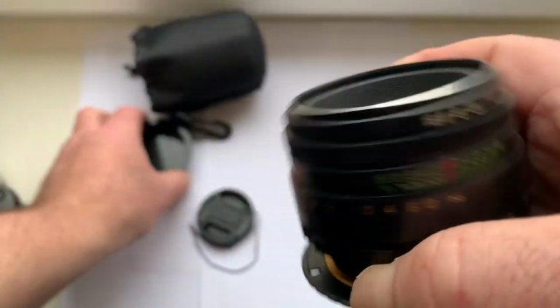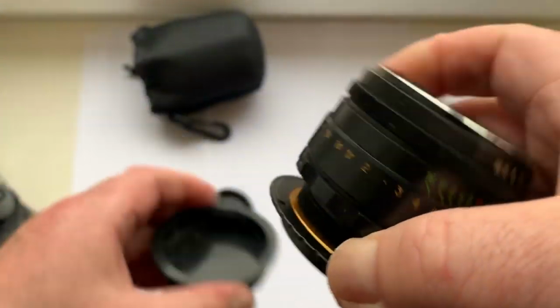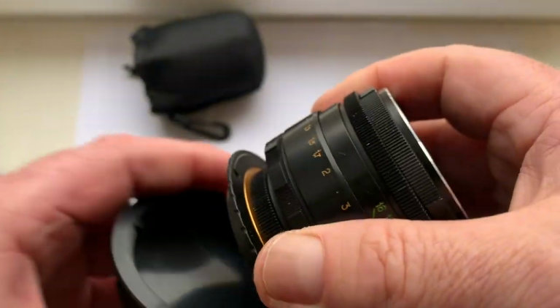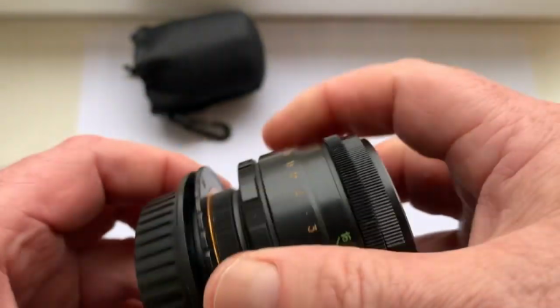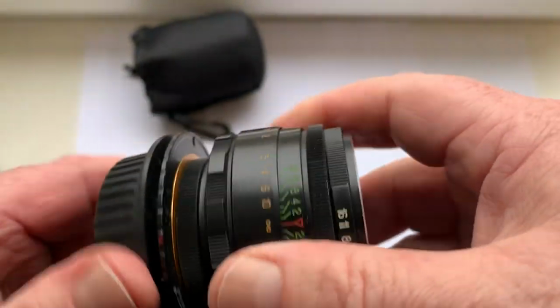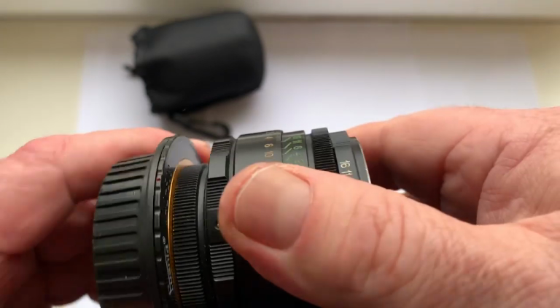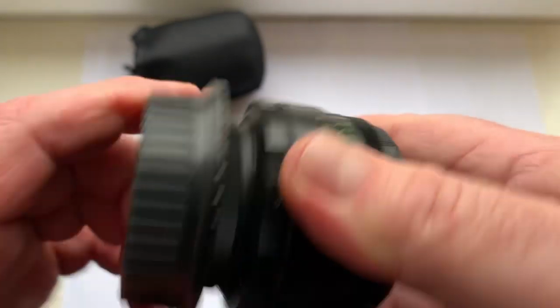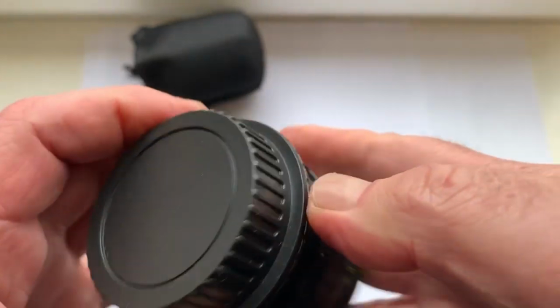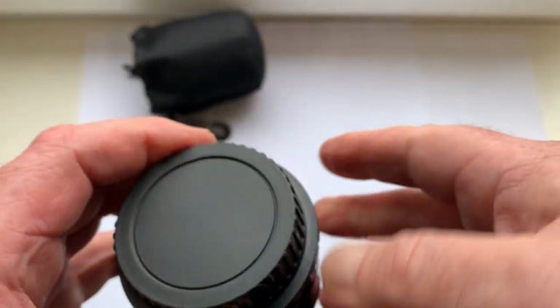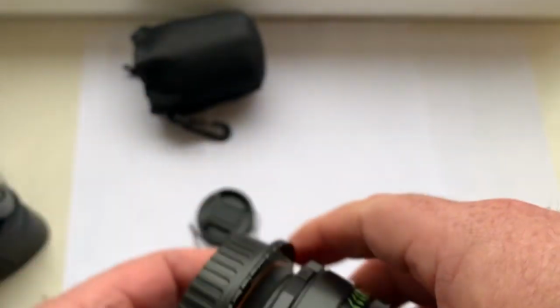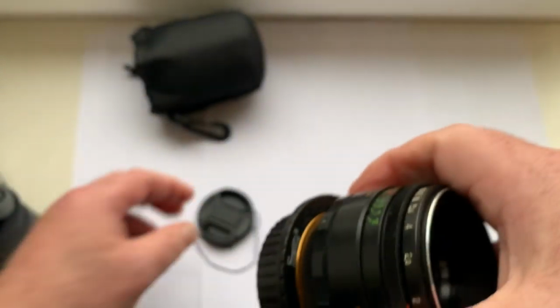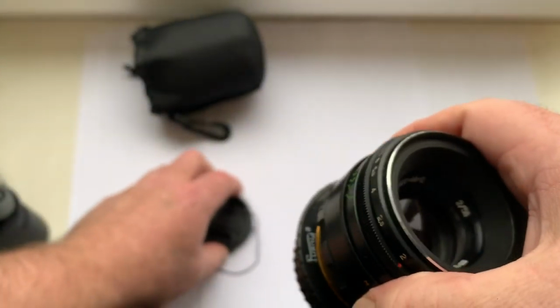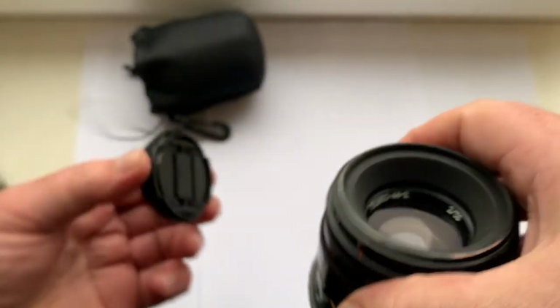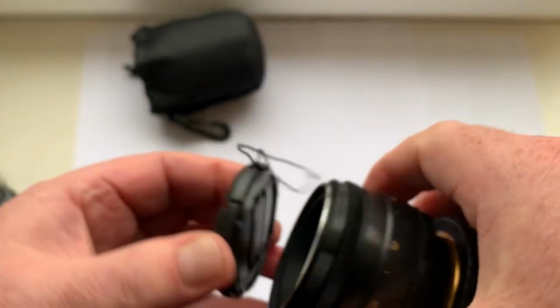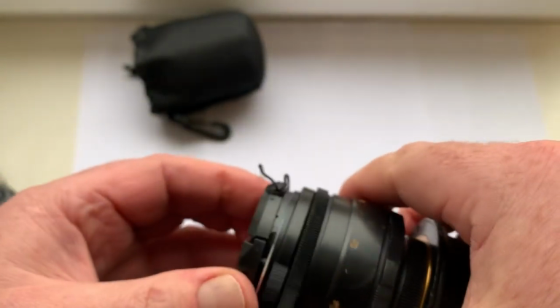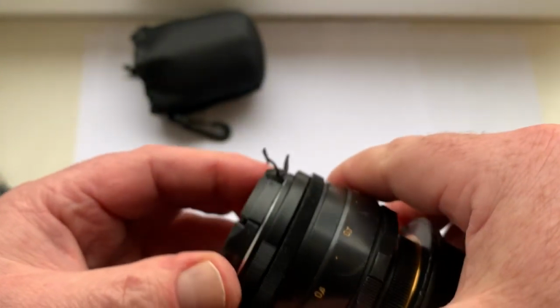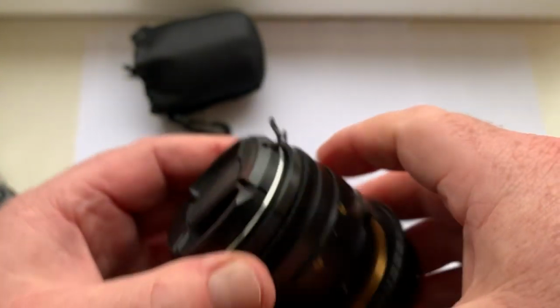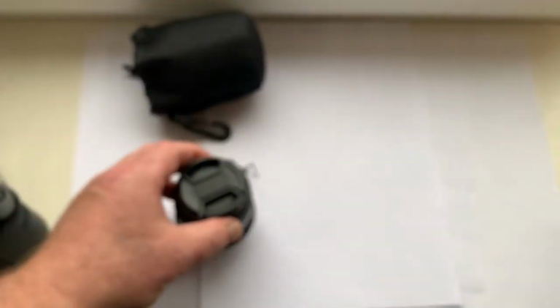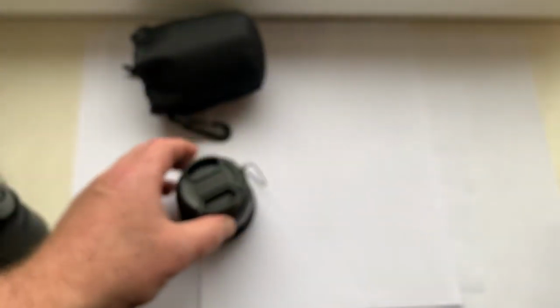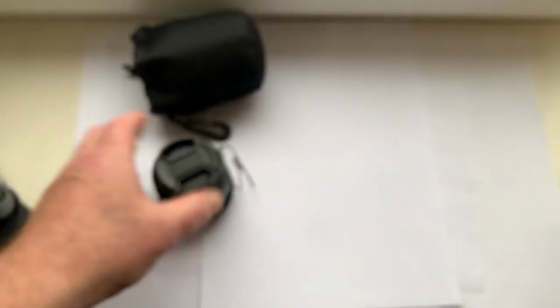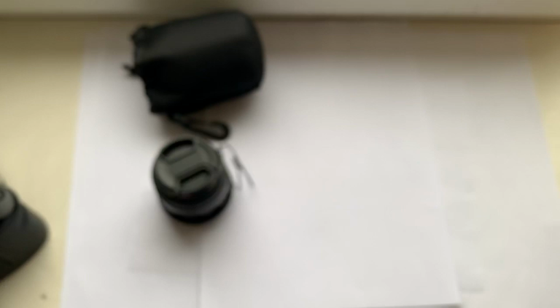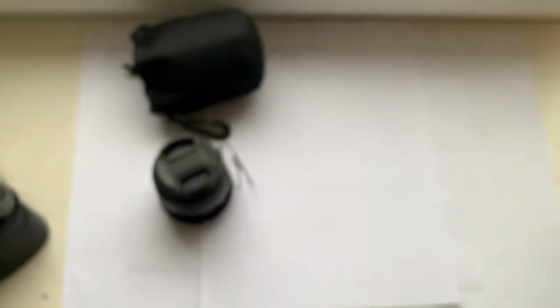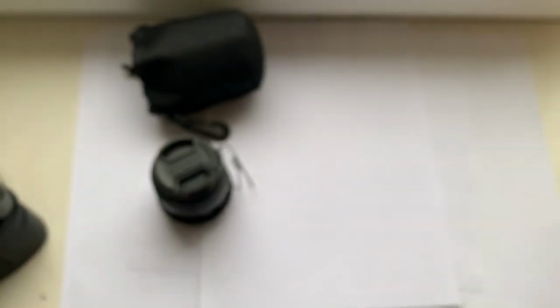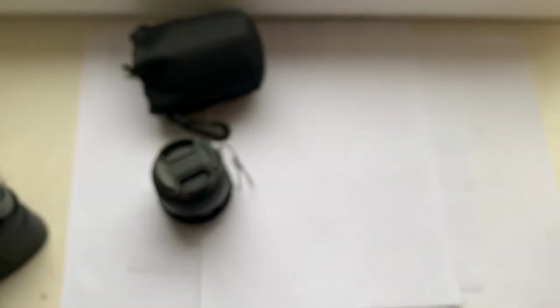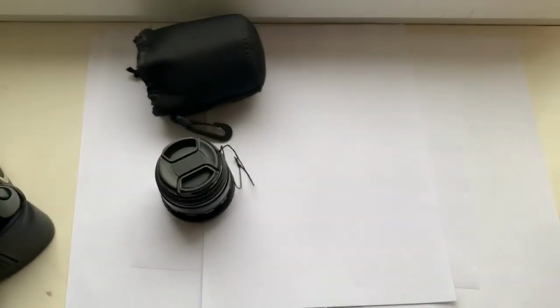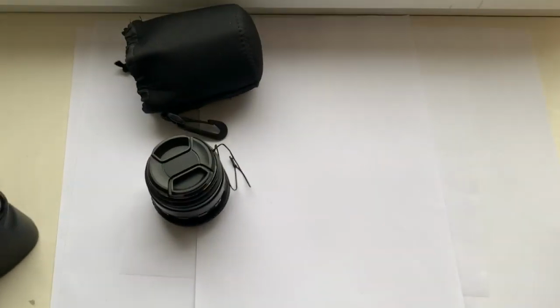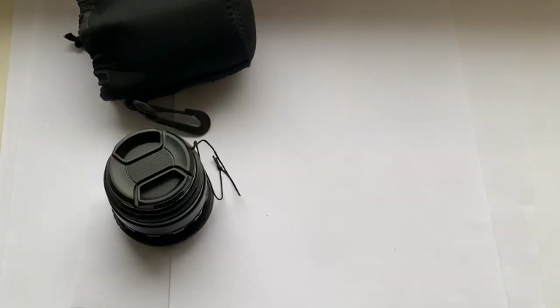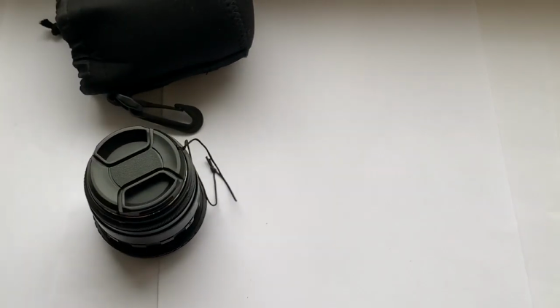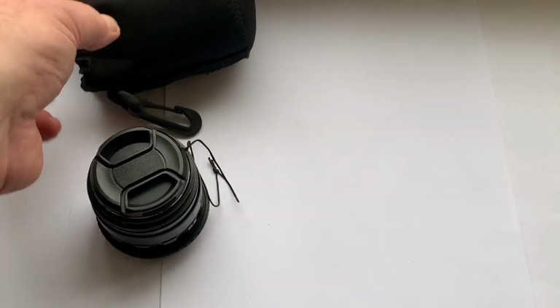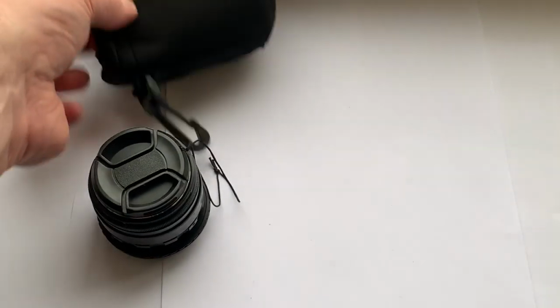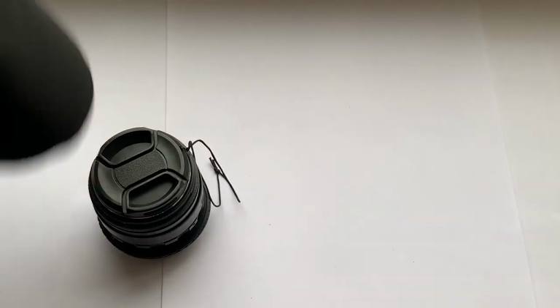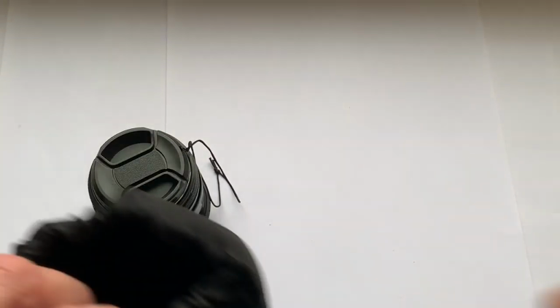This is the rear cap and this is the front cap. And this is the soft case.